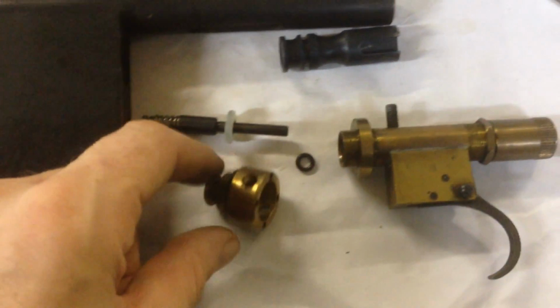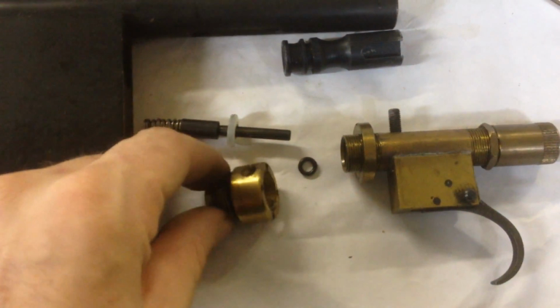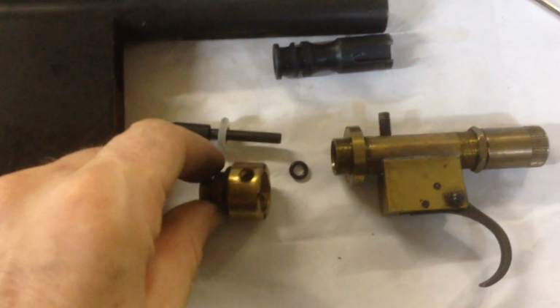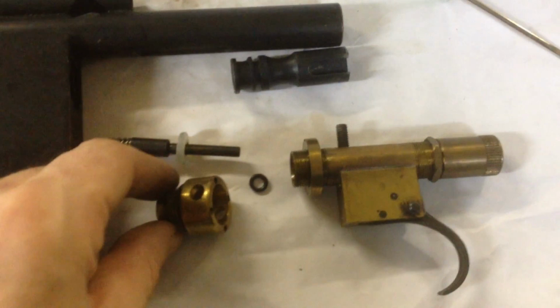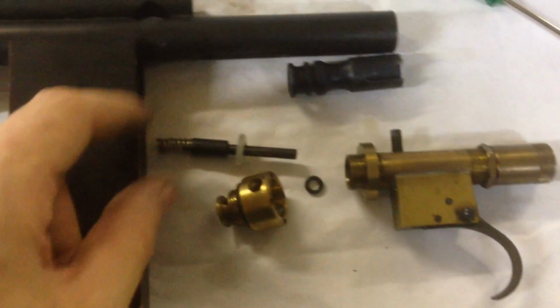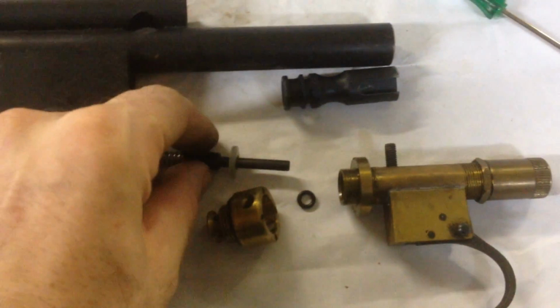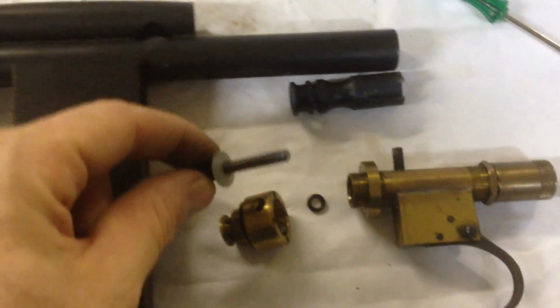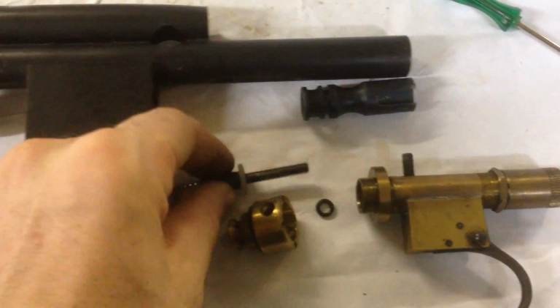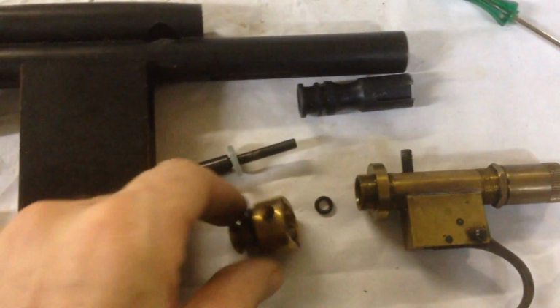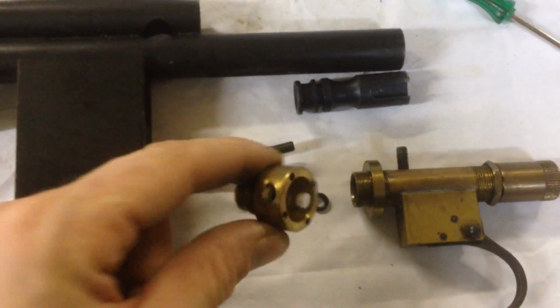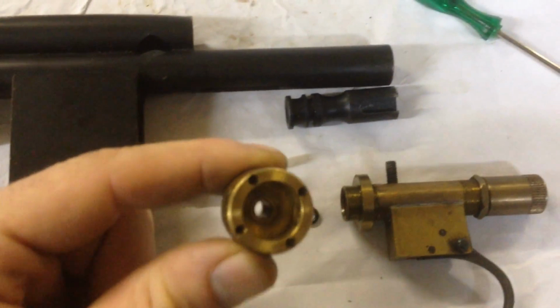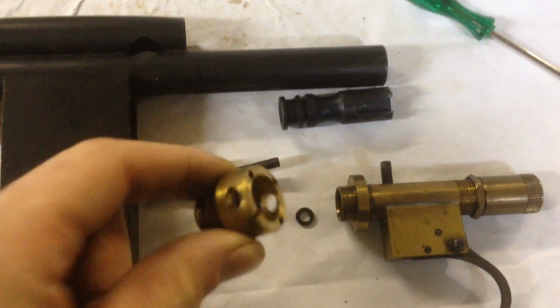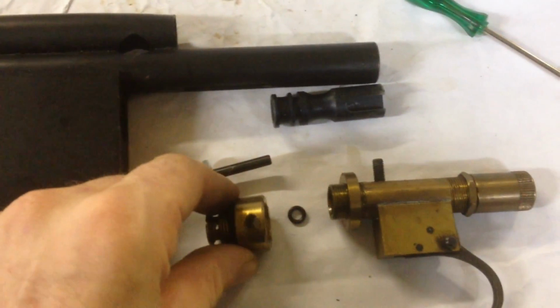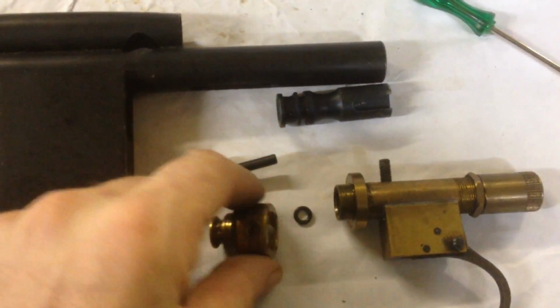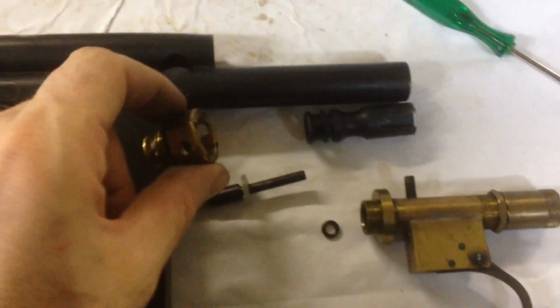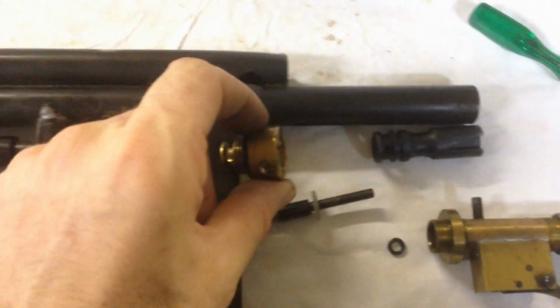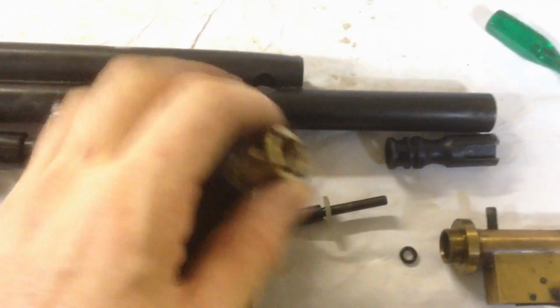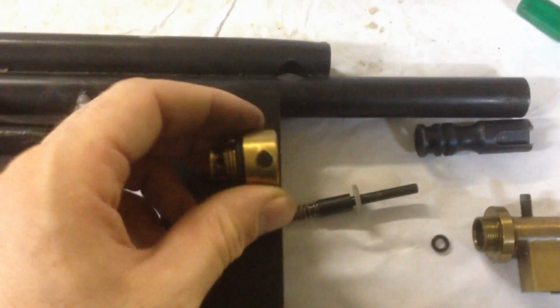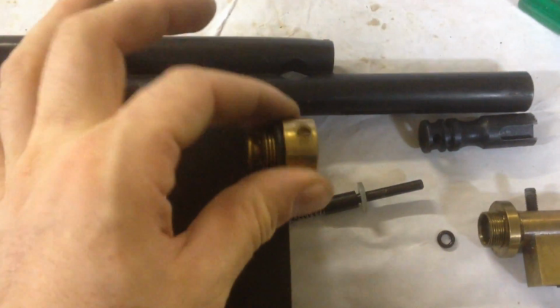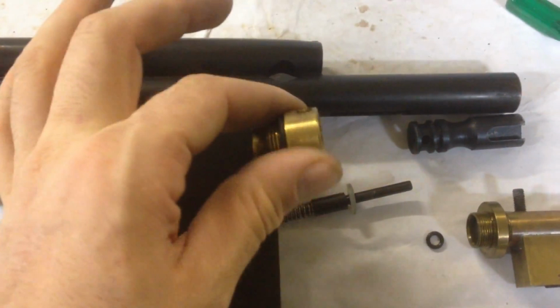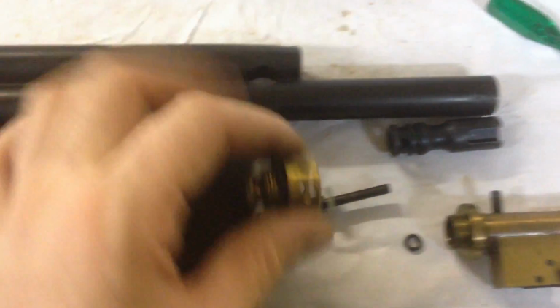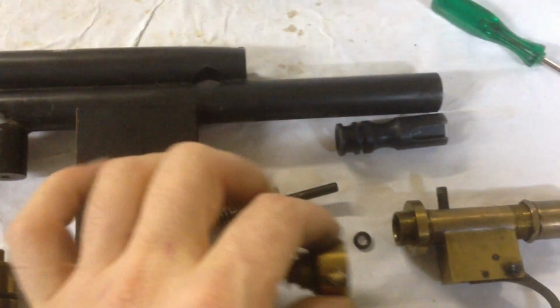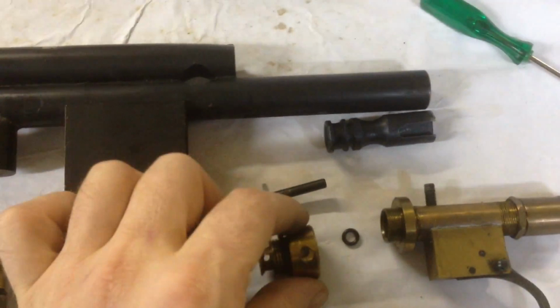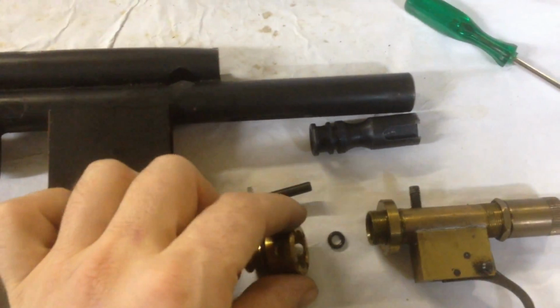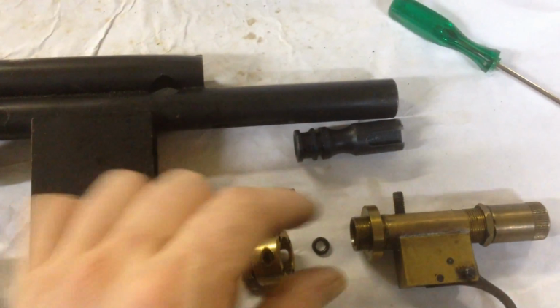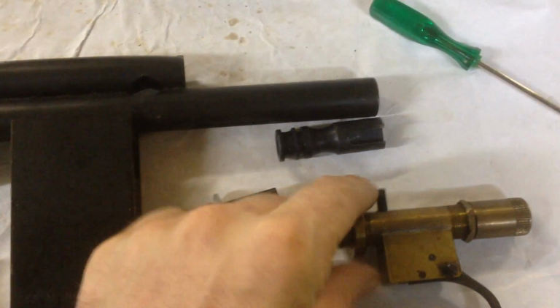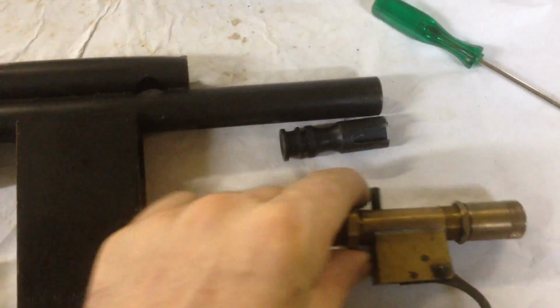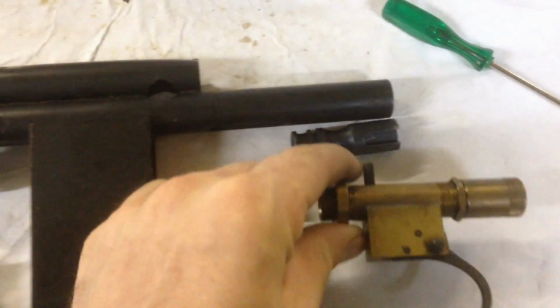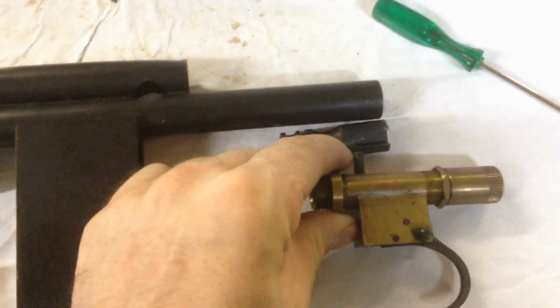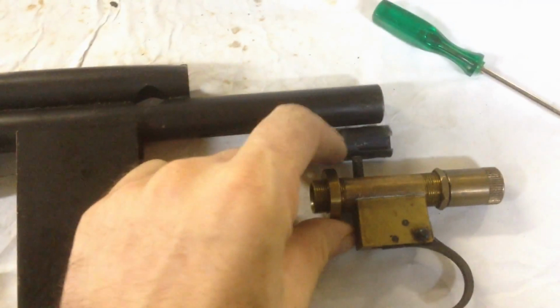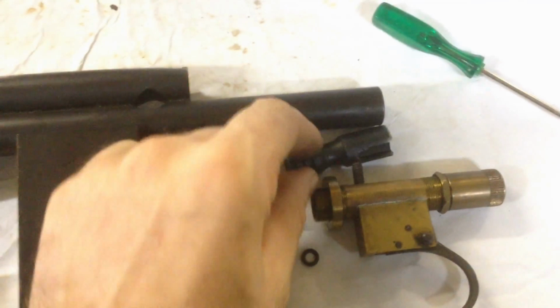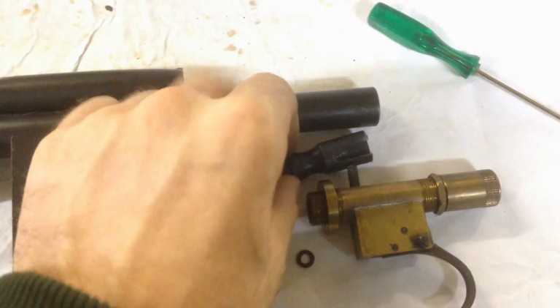Basically what you do is you take this piece, insert it into this piece, screw this piece into the side right here, just like that, and then you take this piece up and put it into the bolt like that.